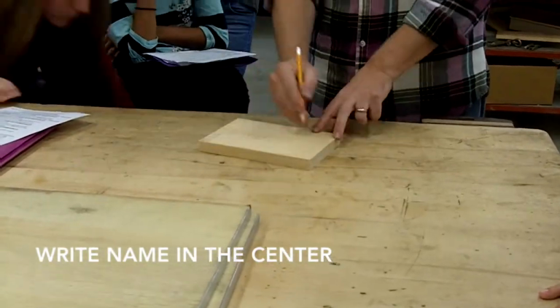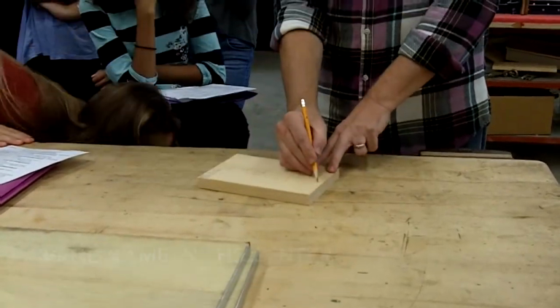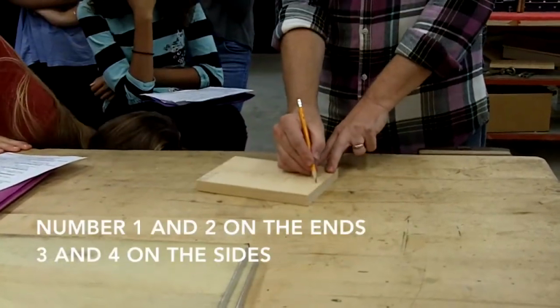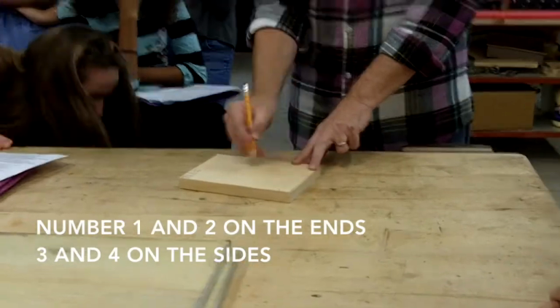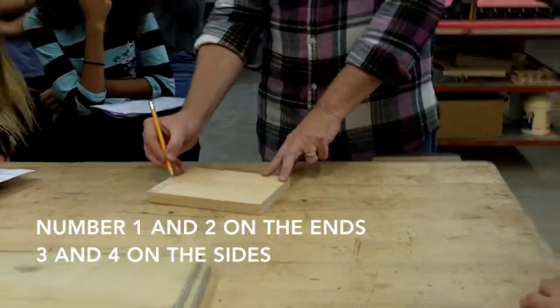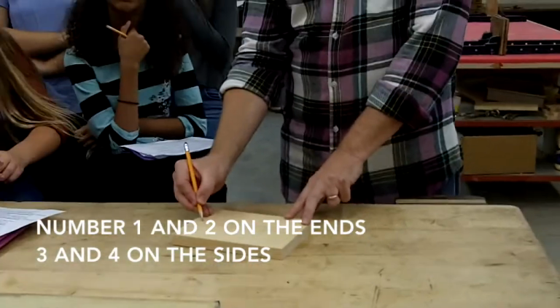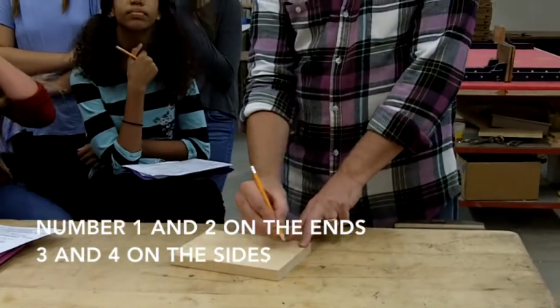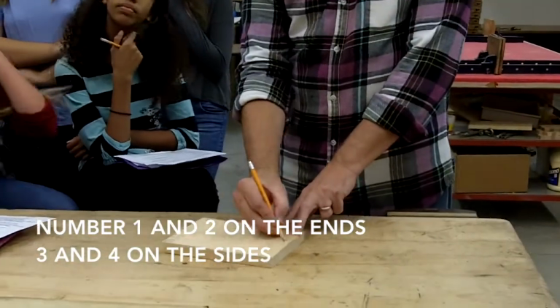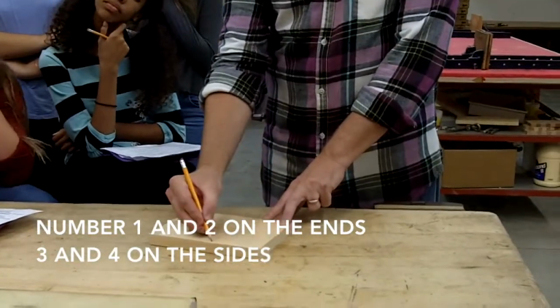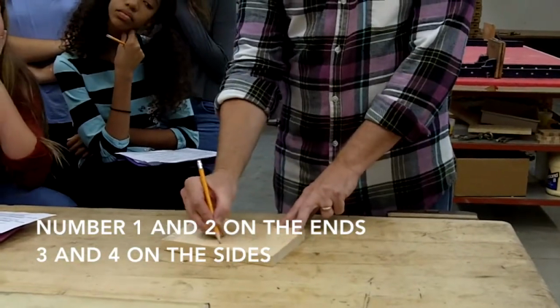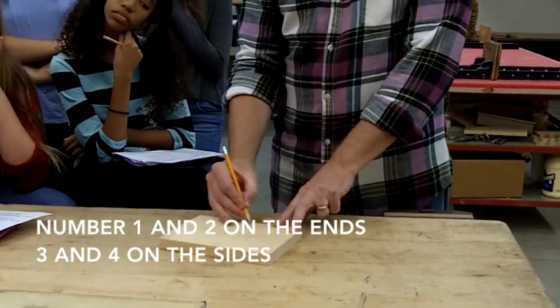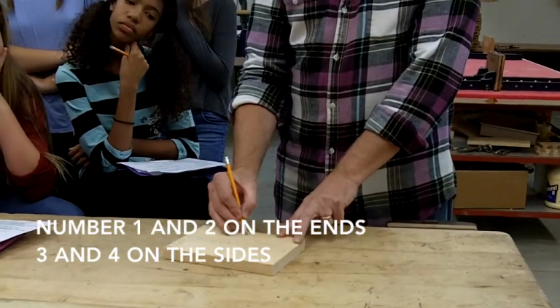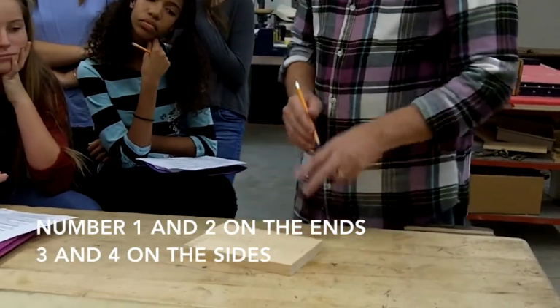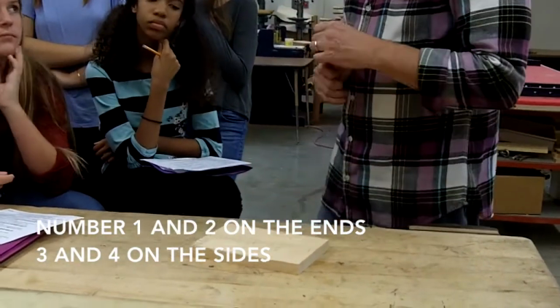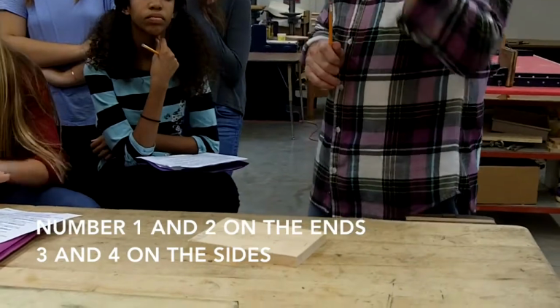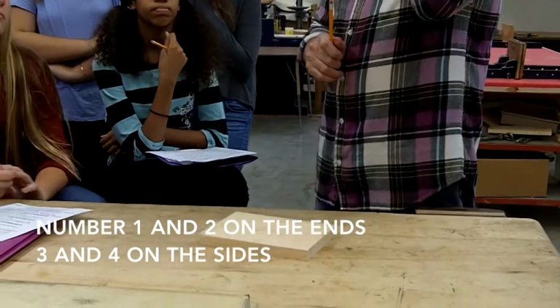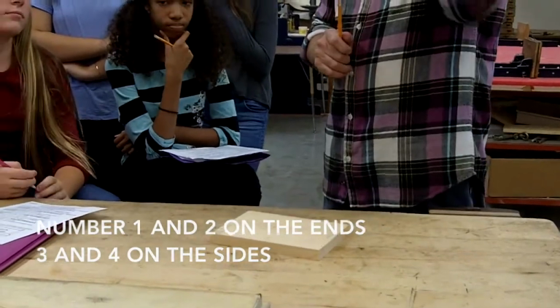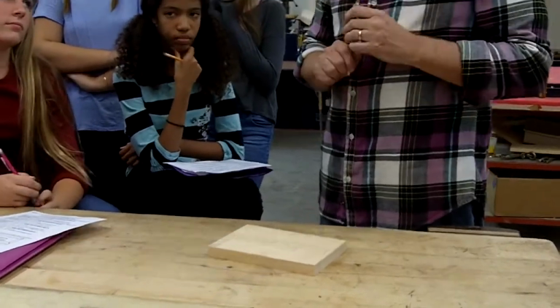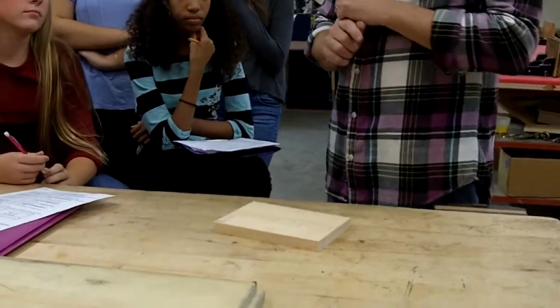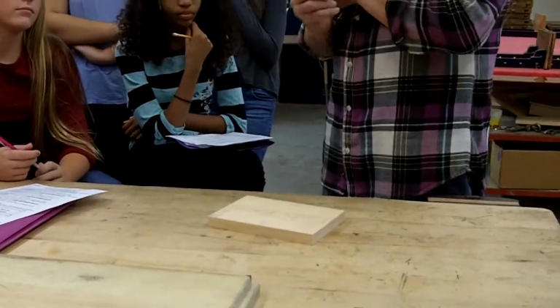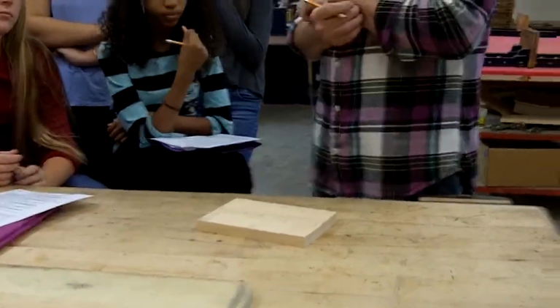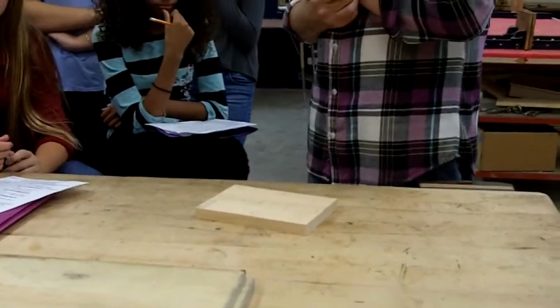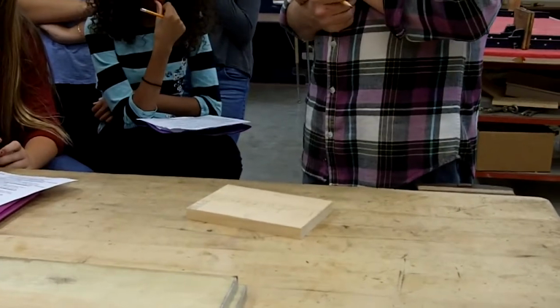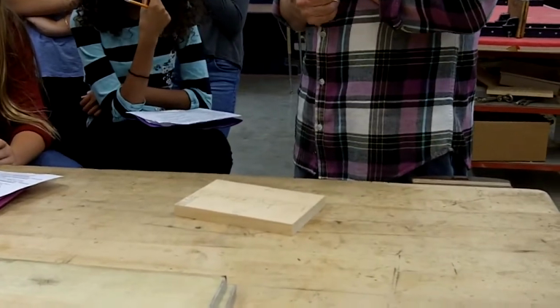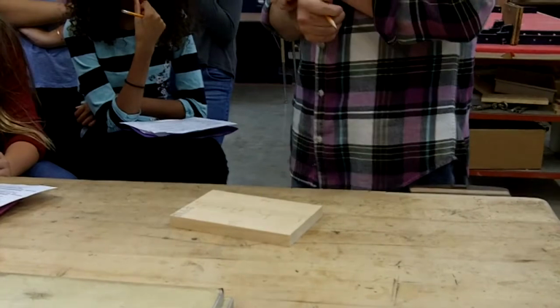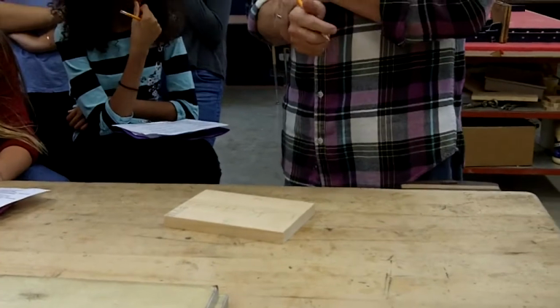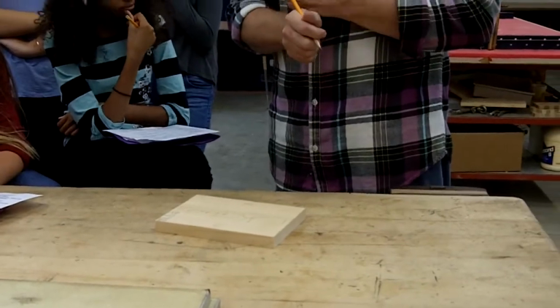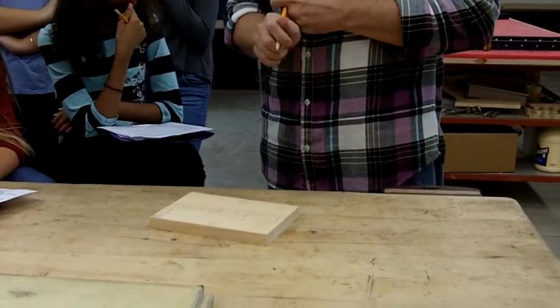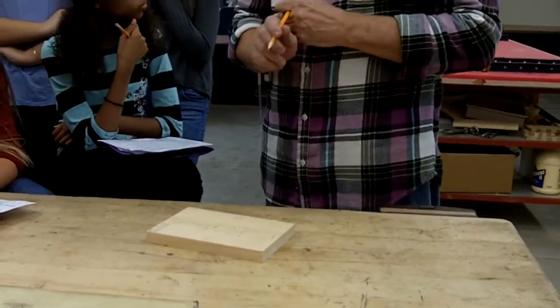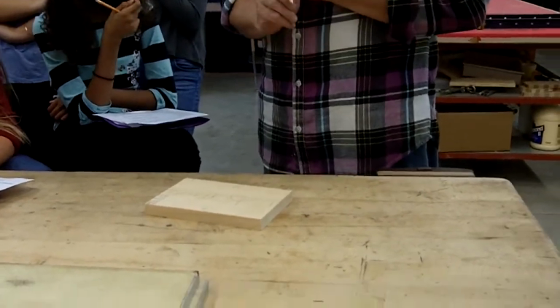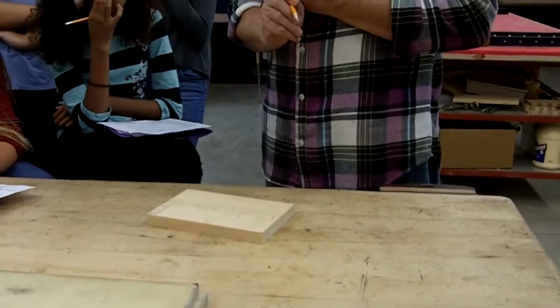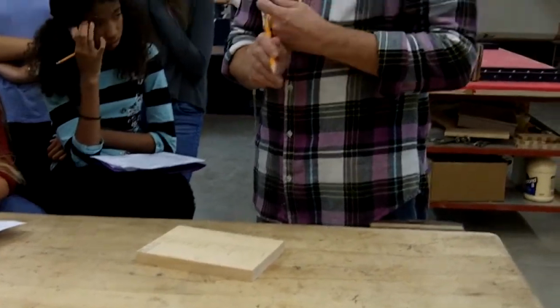Then you want to number the ends — these are the ends — then the sides. Those numbers are important. On the wall, where we're going to go, it's going to tell you what edges you're going to route and what router you're going to use.